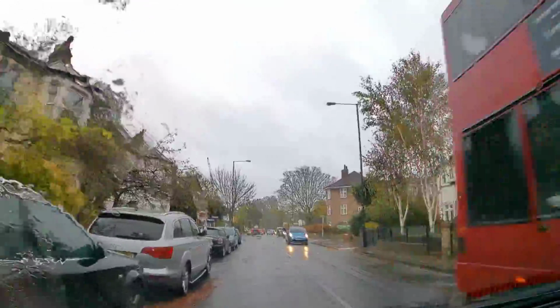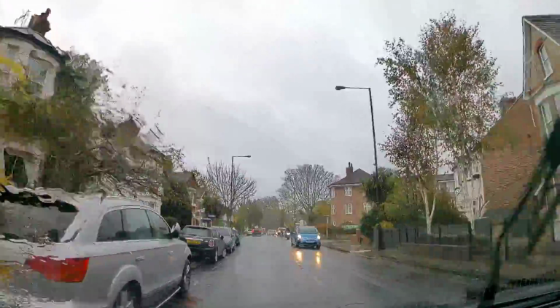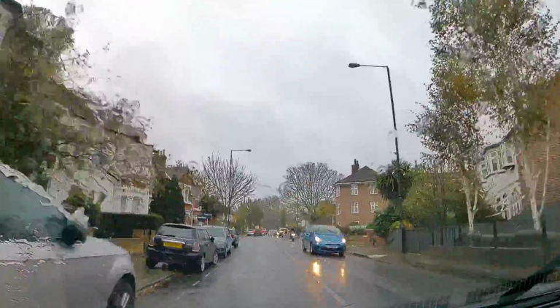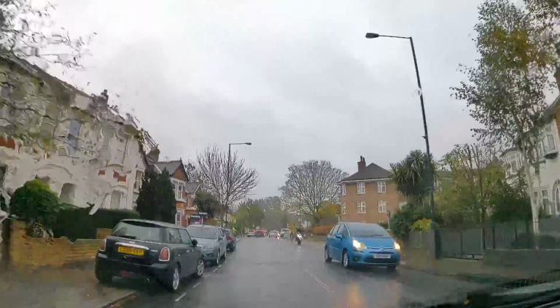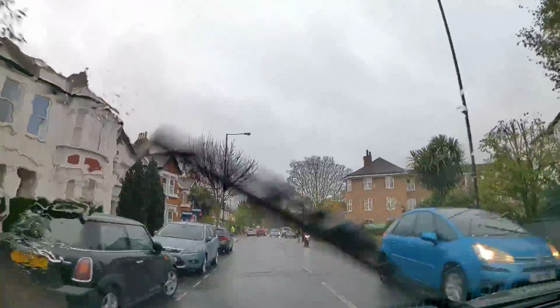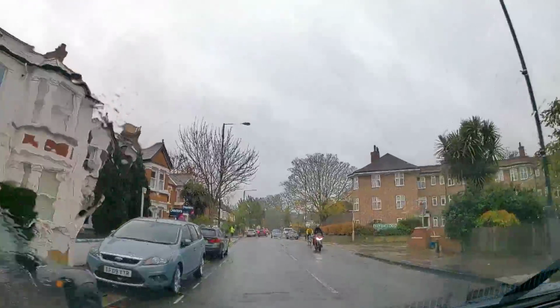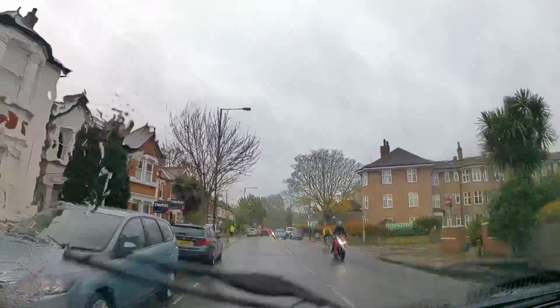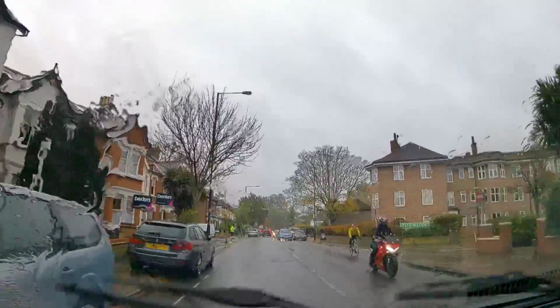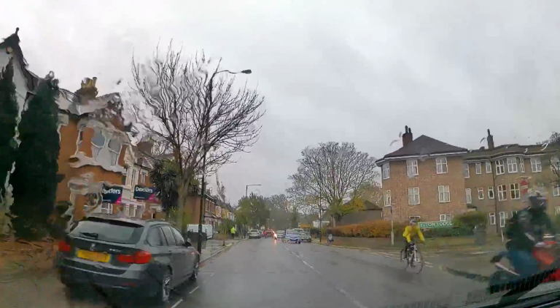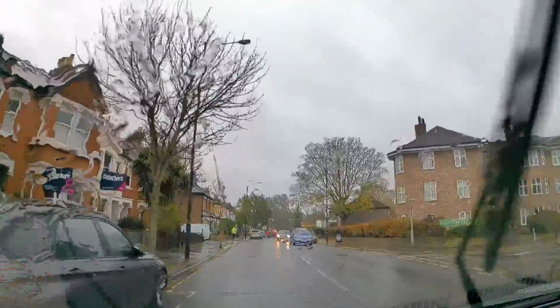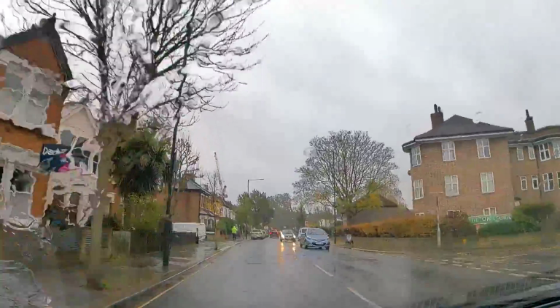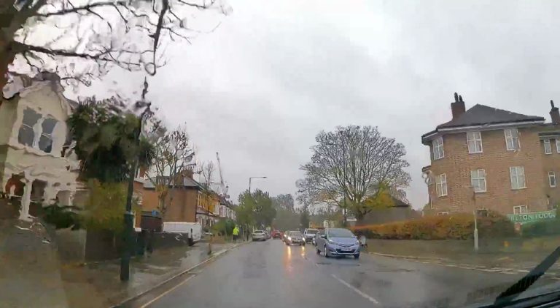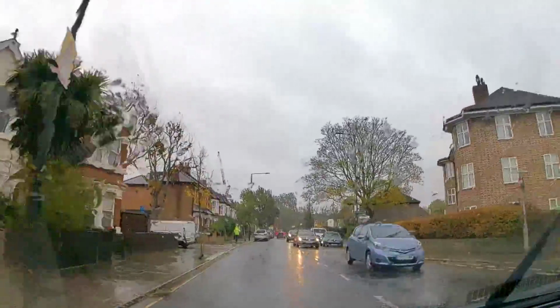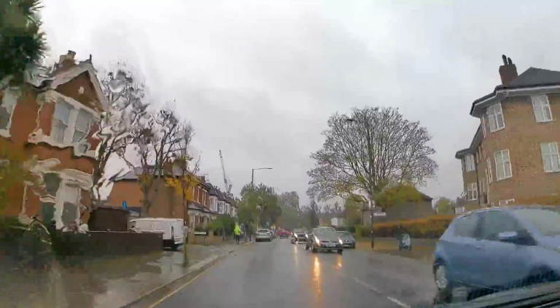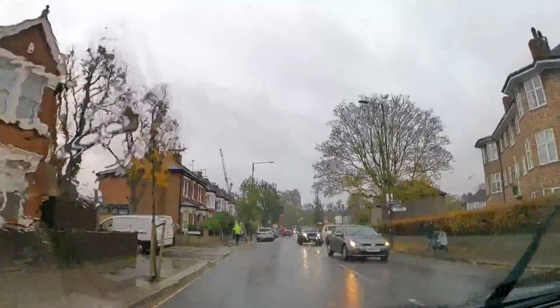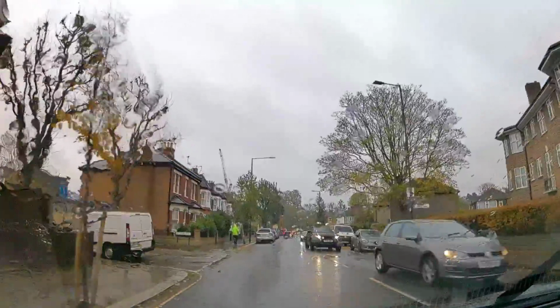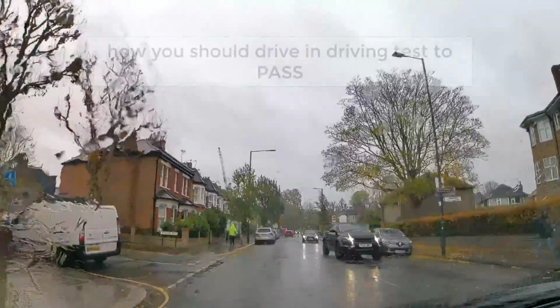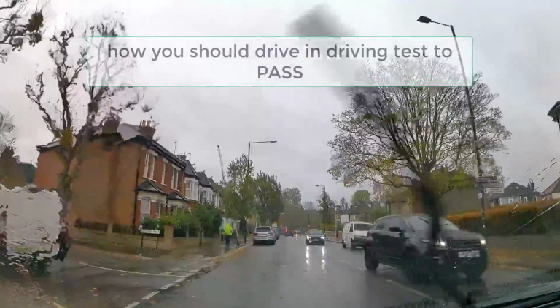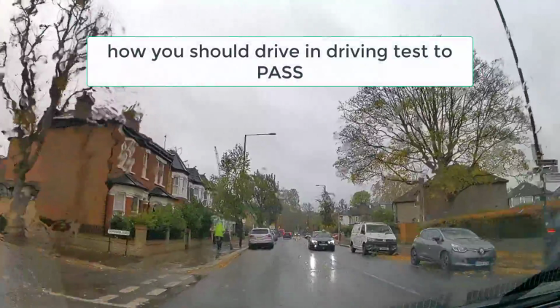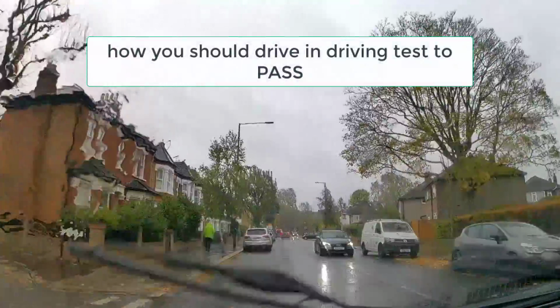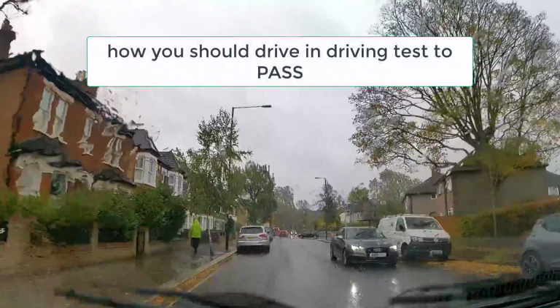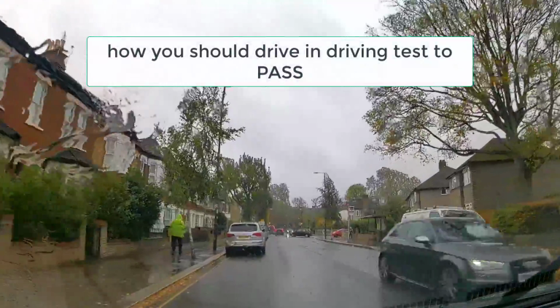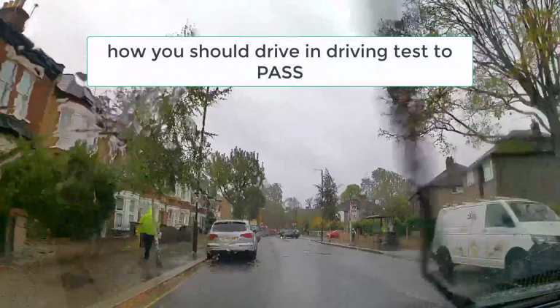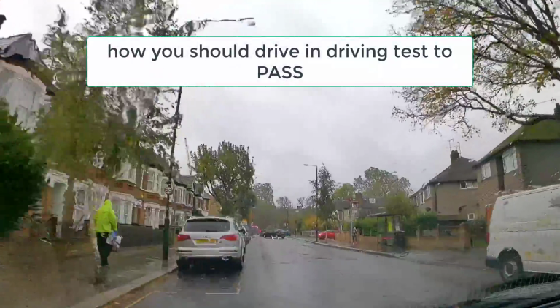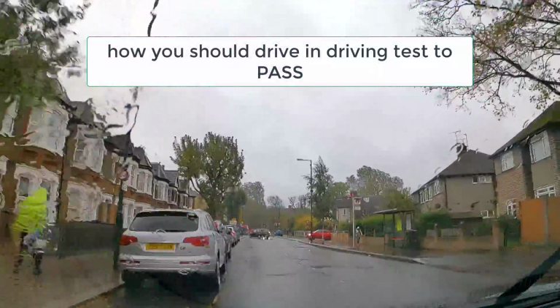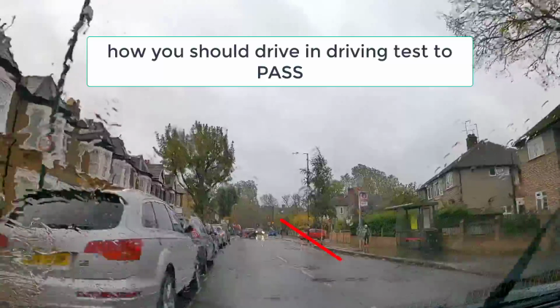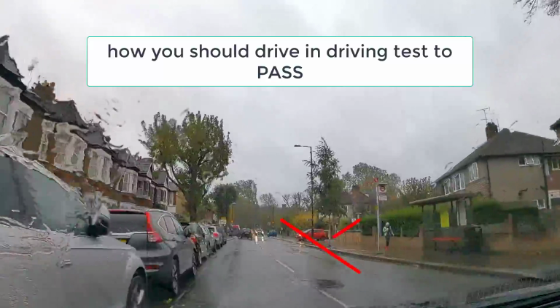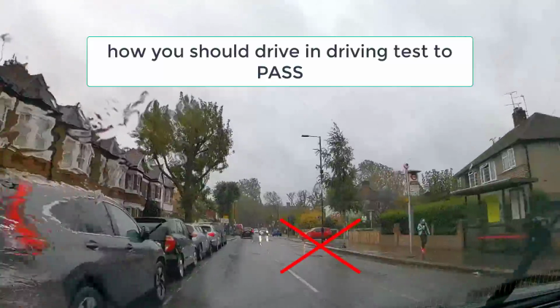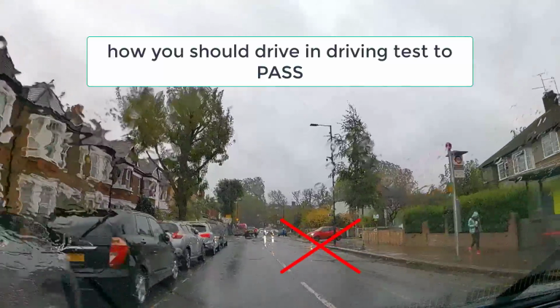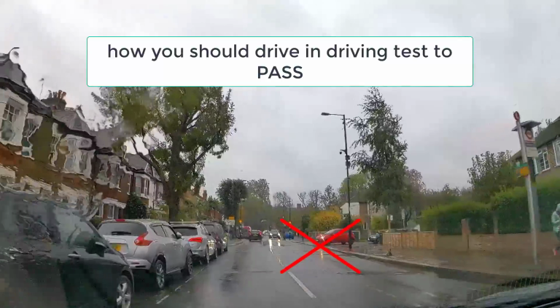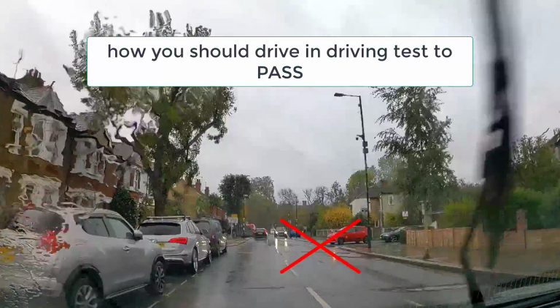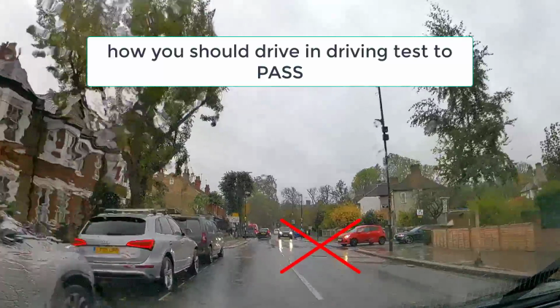Hey guys, welcome to FM Driving School. You're with me, your fully qualified driving instructor. So if you've got a test coming up and you're not really prepared for it, maybe you haven't been taking enough driving lessons, maybe you haven't had the chance to take enough driving lessons.